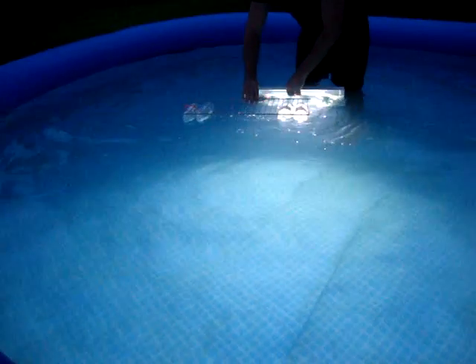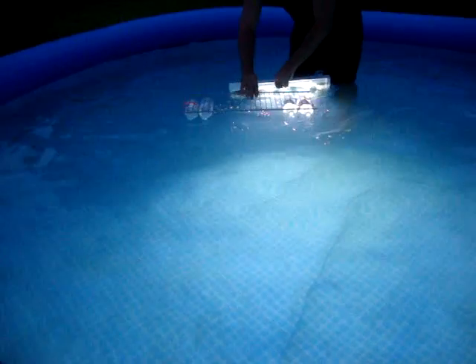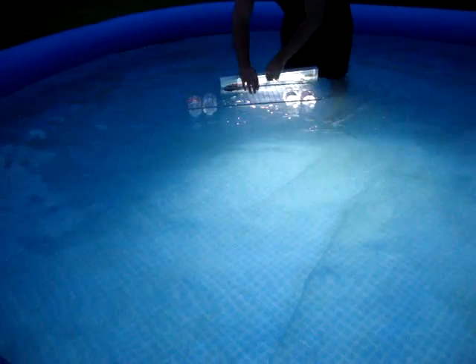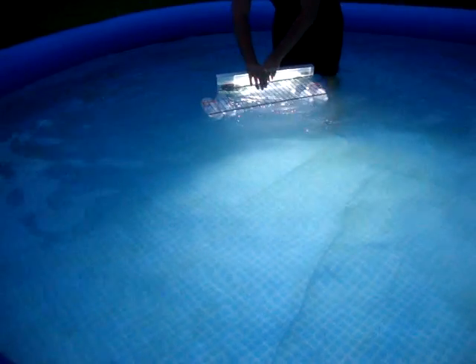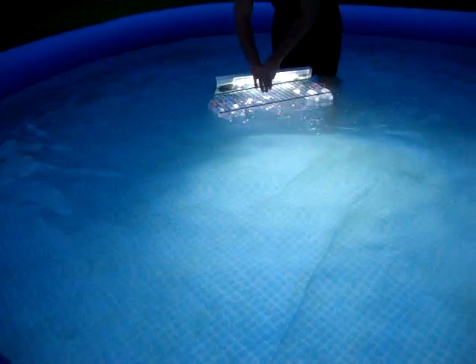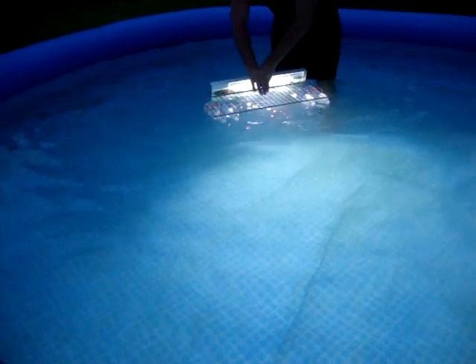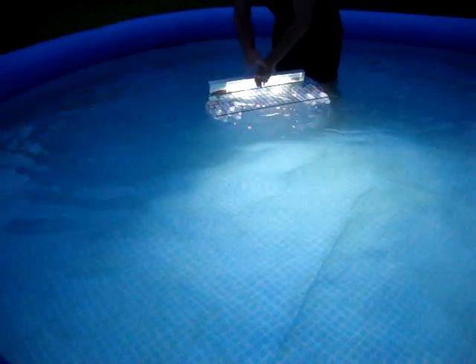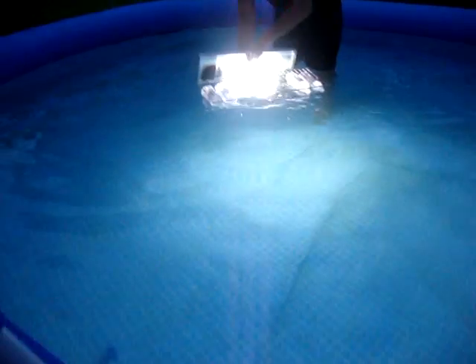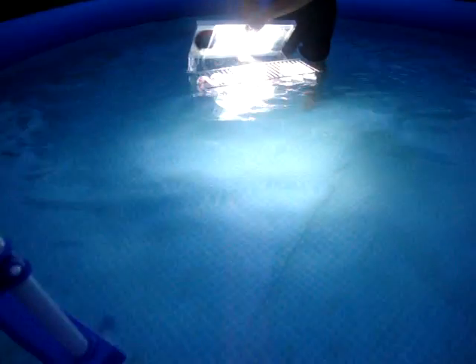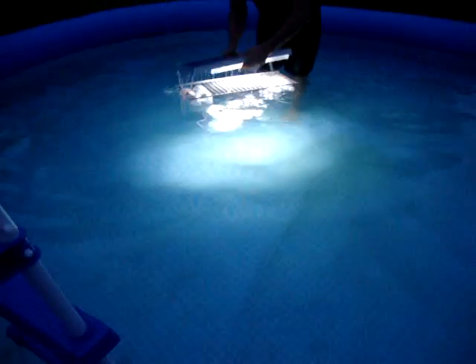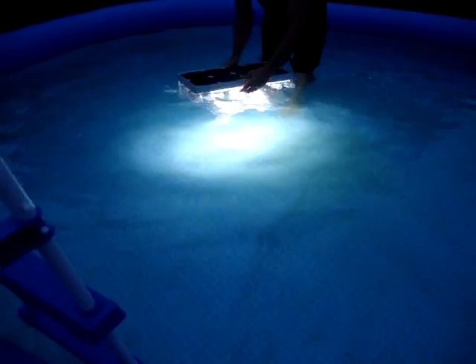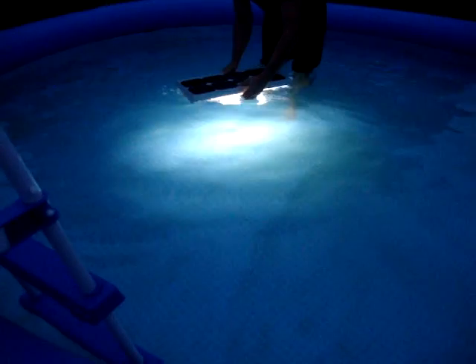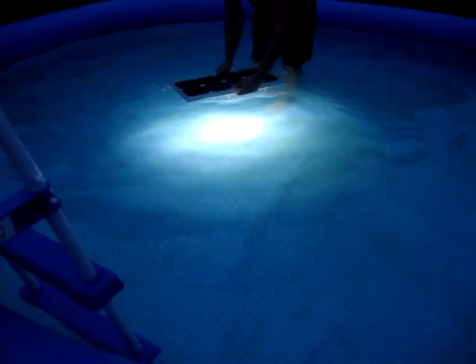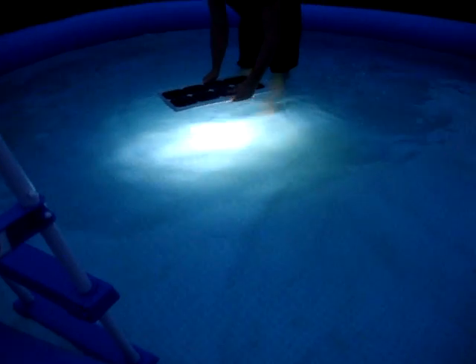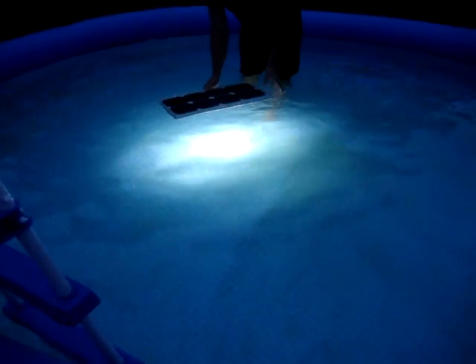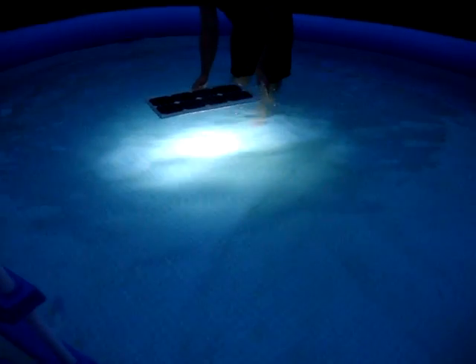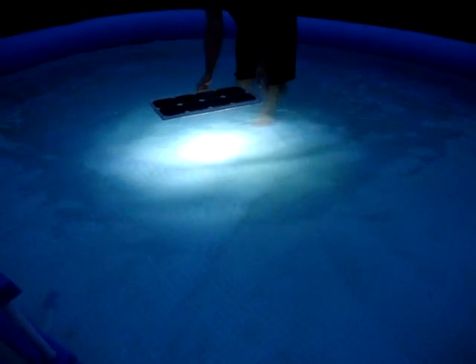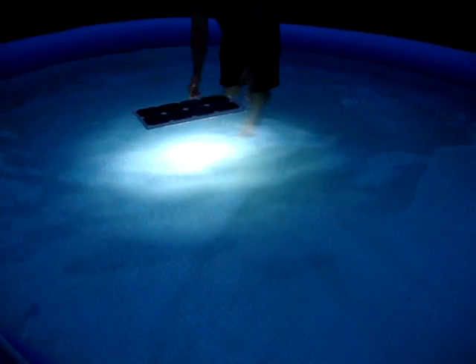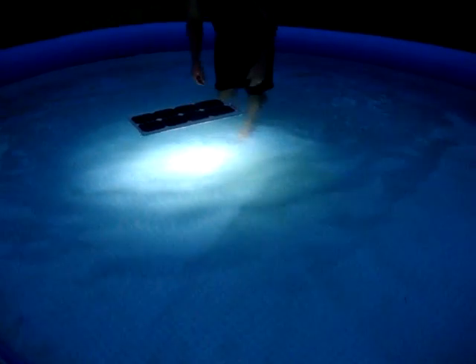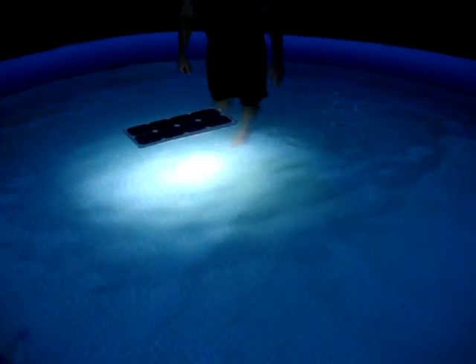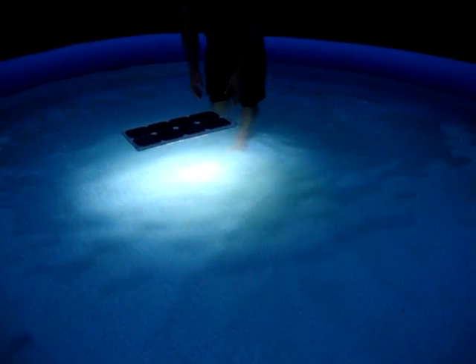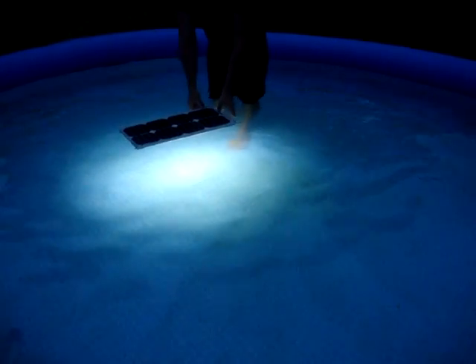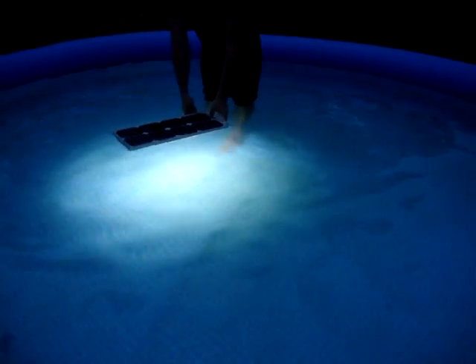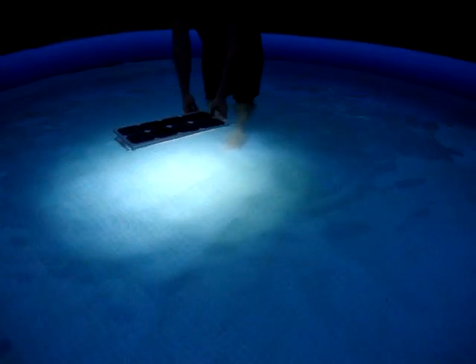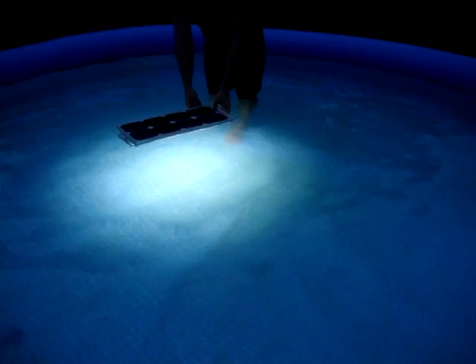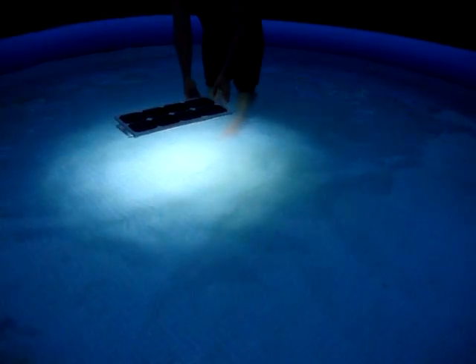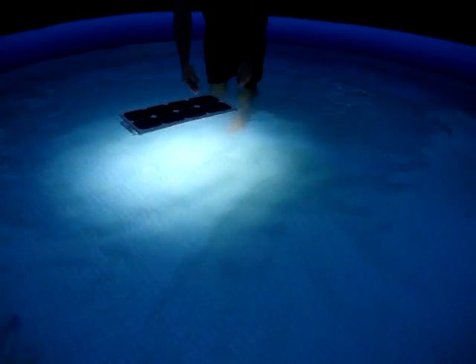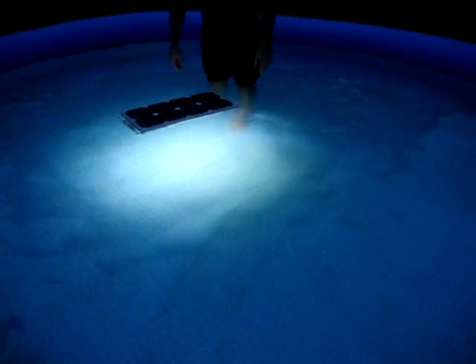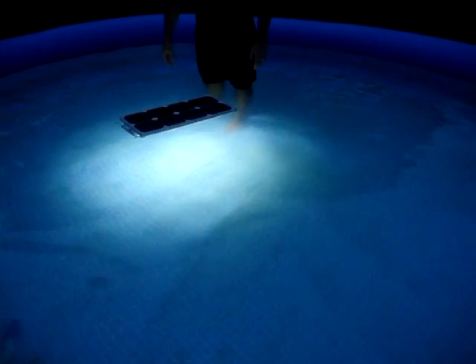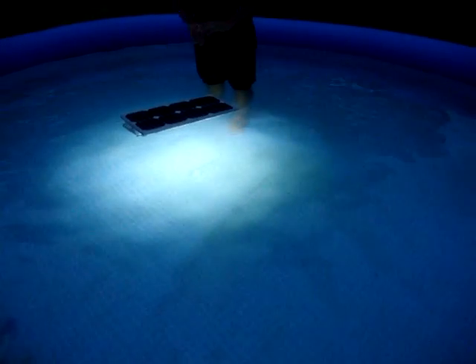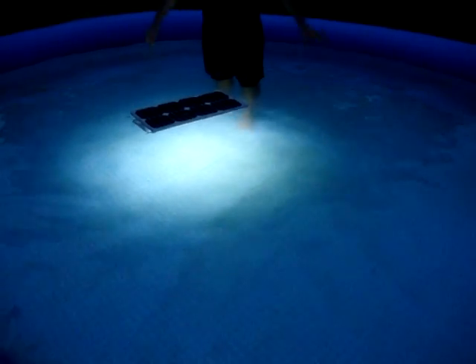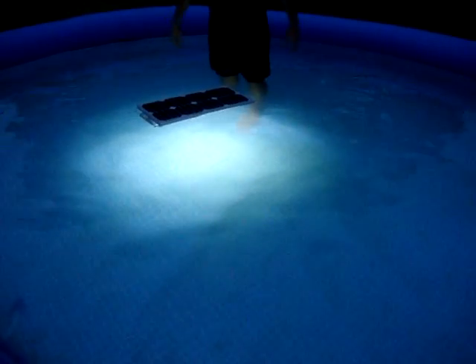You see it's basically not a beam but a wide angle. So with the floating setup we have a wonderful spread. You can use it to light up the property.